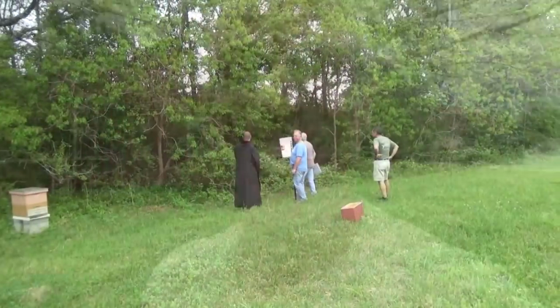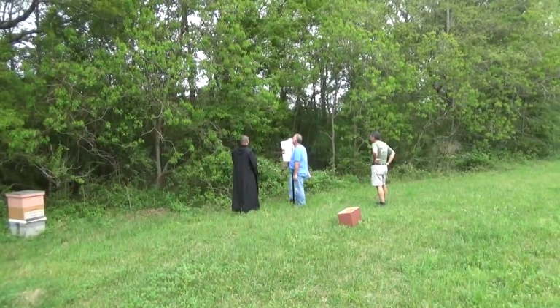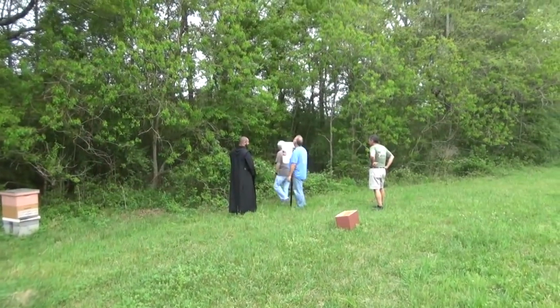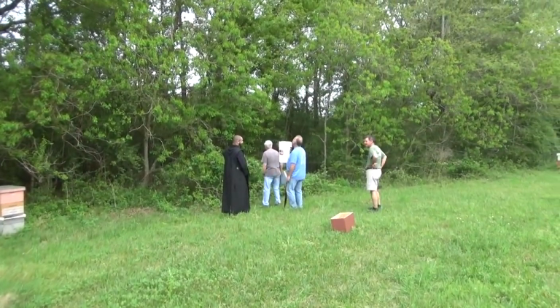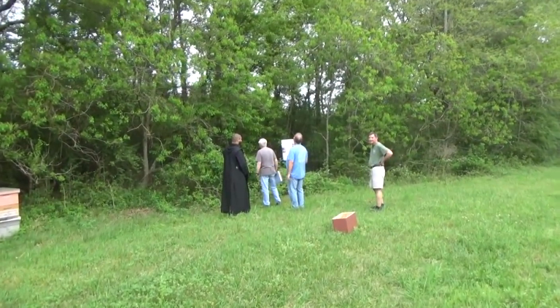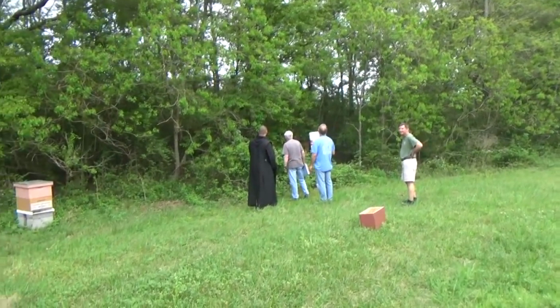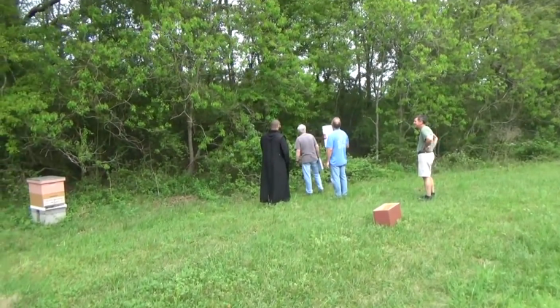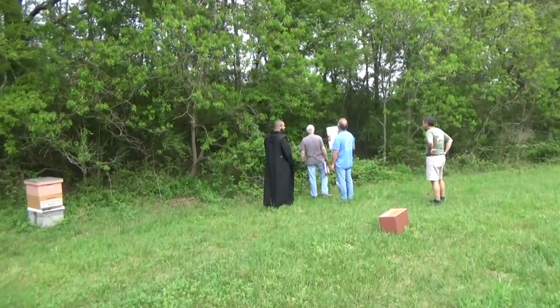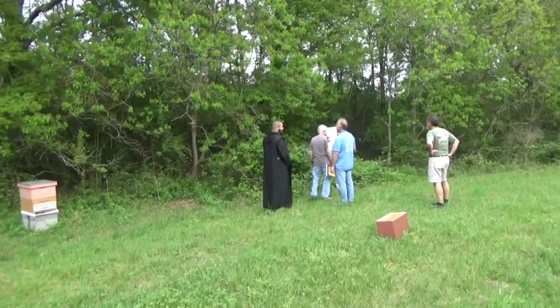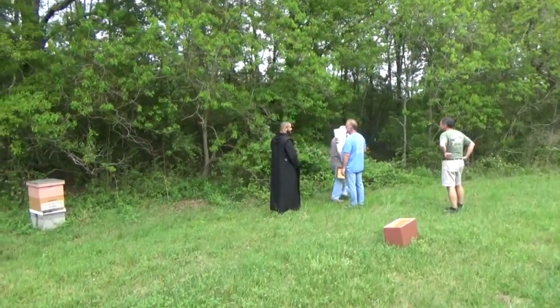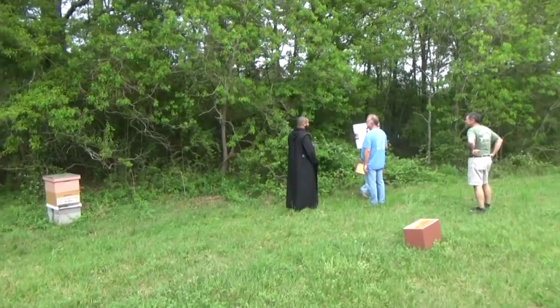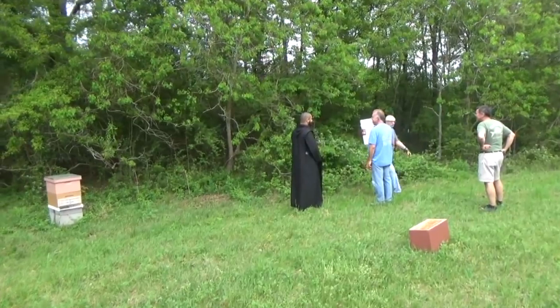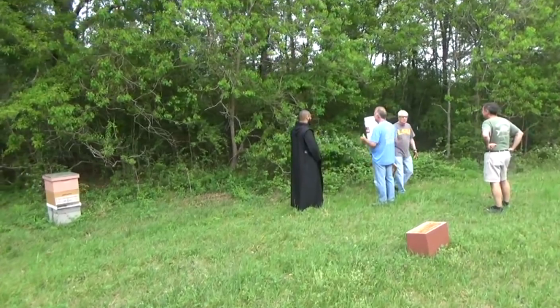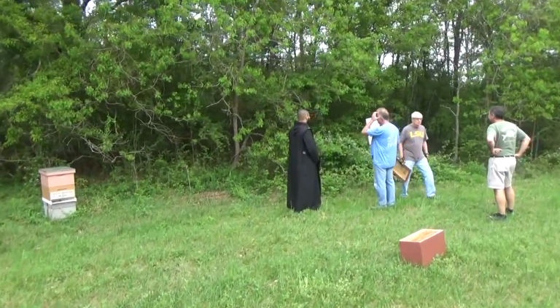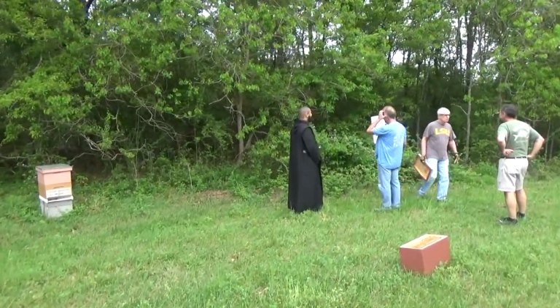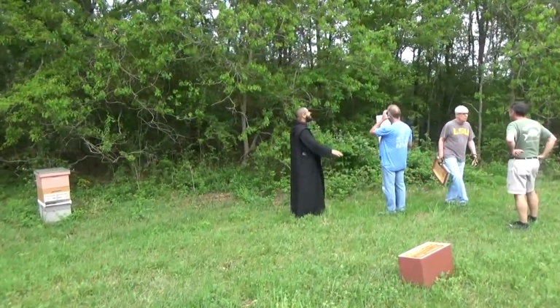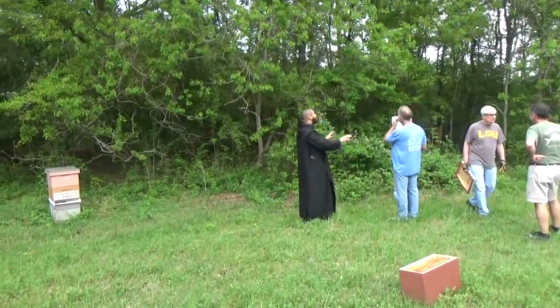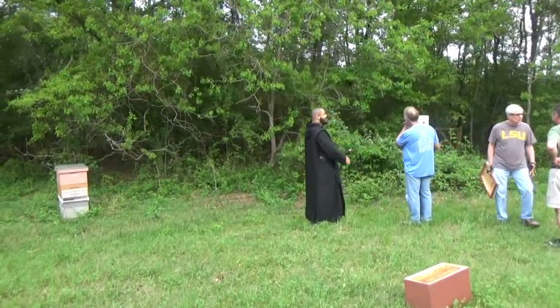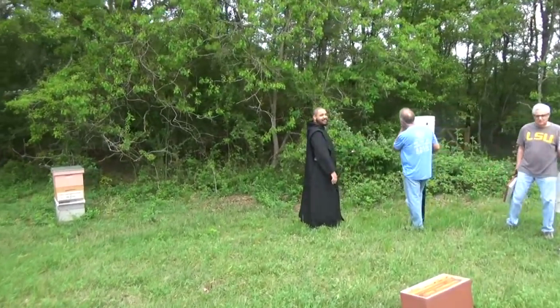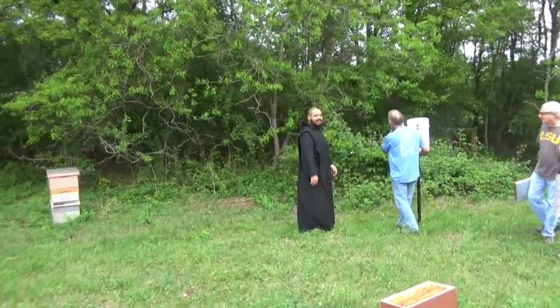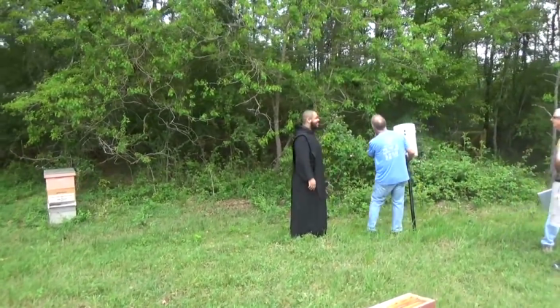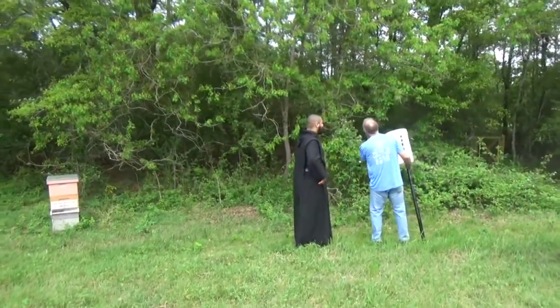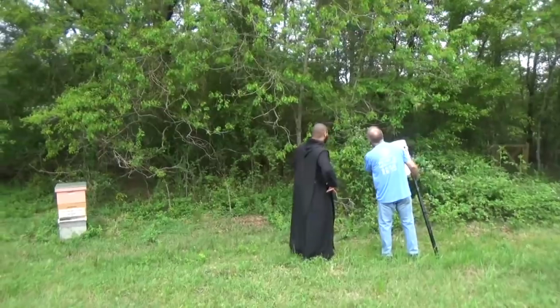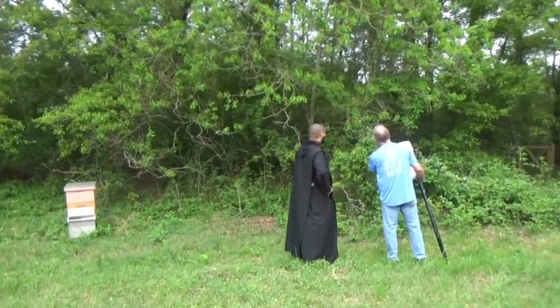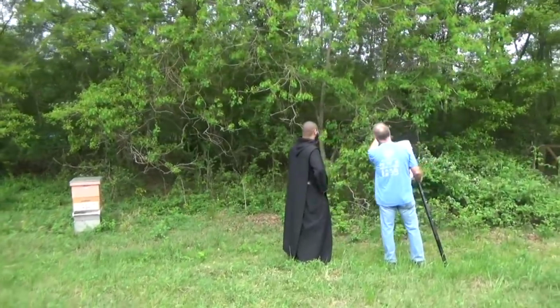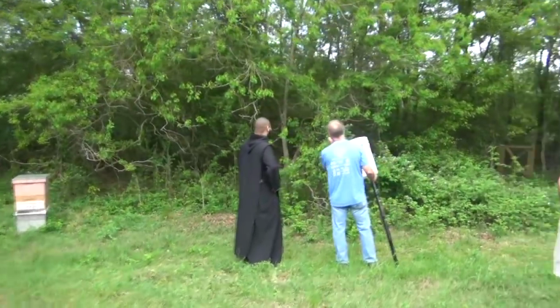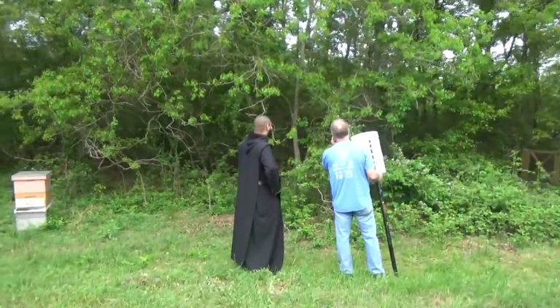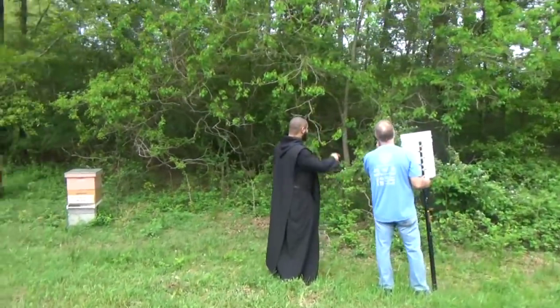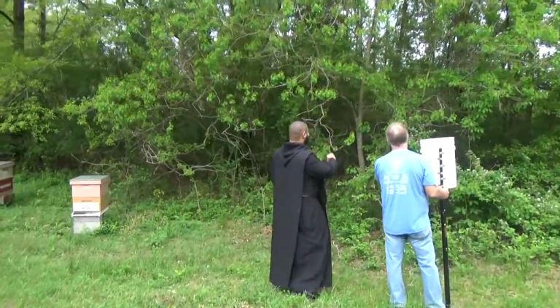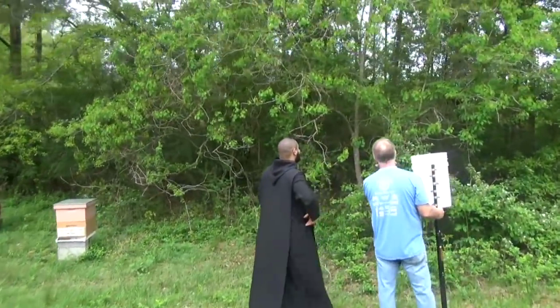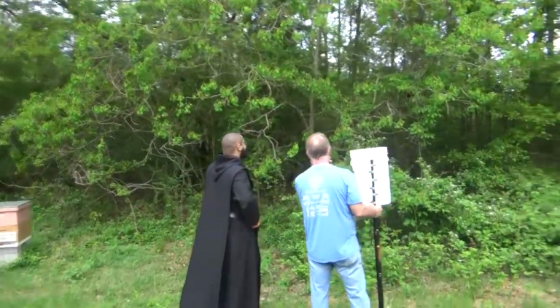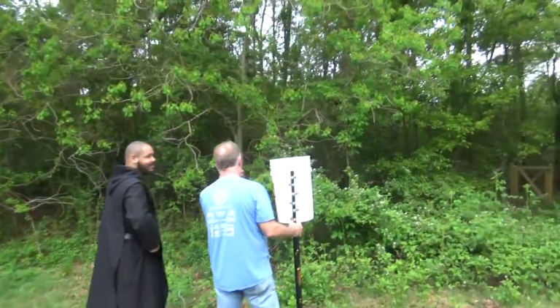We got three of the guys from the shop and look at that folks, we got one of the monks here making sure that everything goes straight for us. He's saying some prayers over it and now we're gonna rock and roll with these old bees. Speaking of bees, let me show them to you up in the tree.